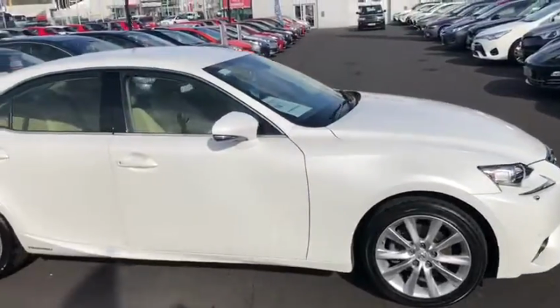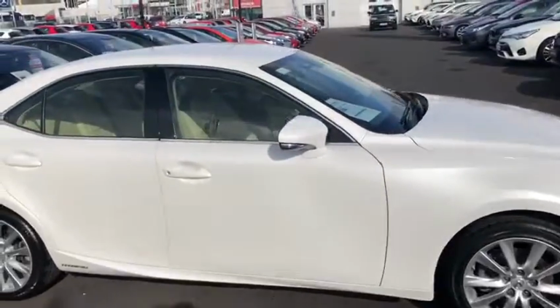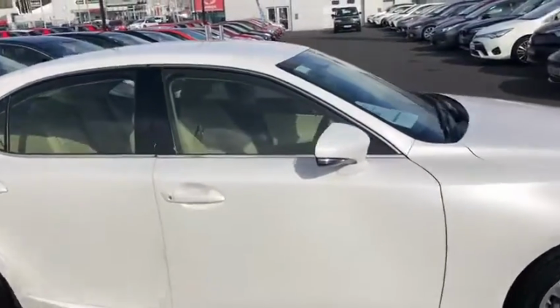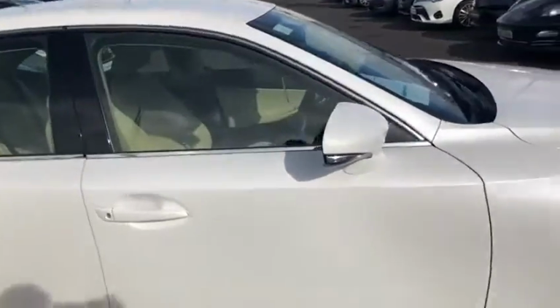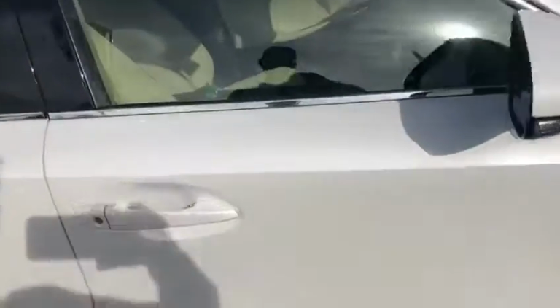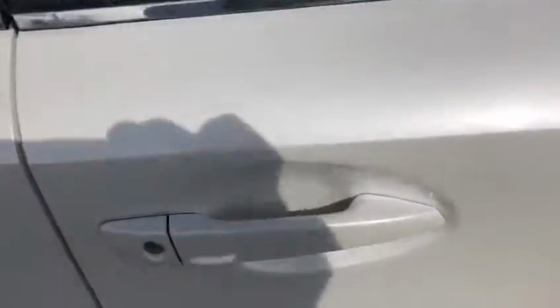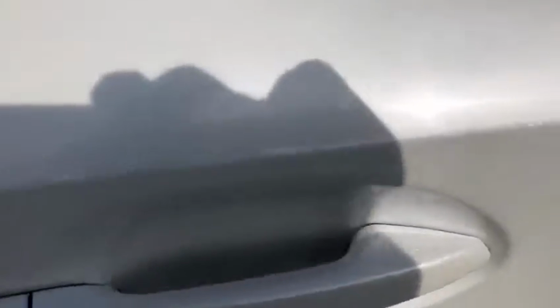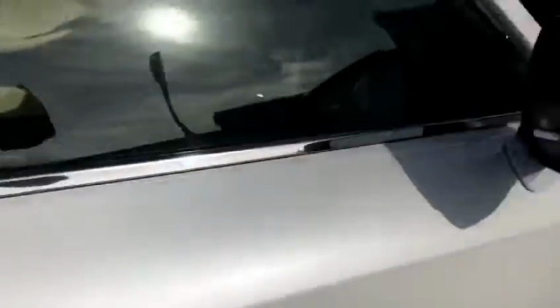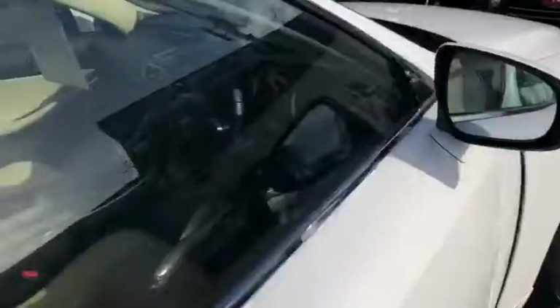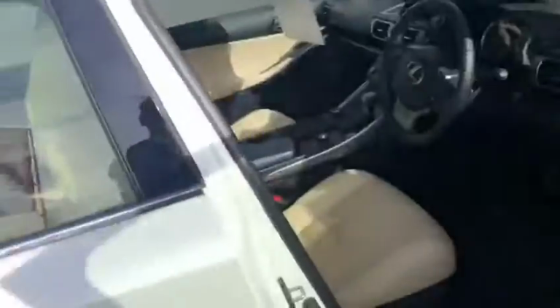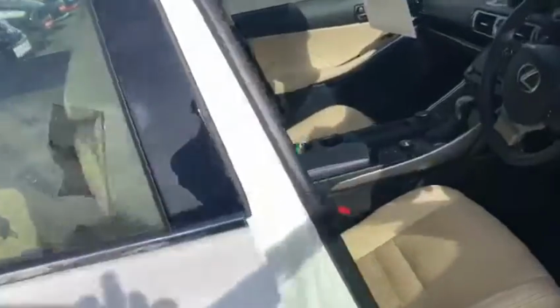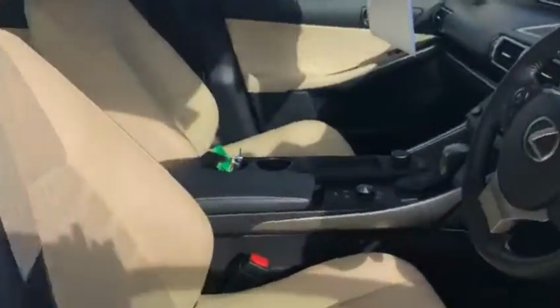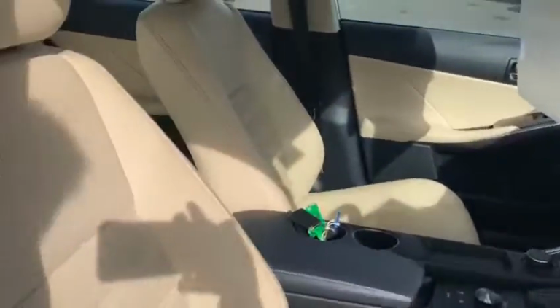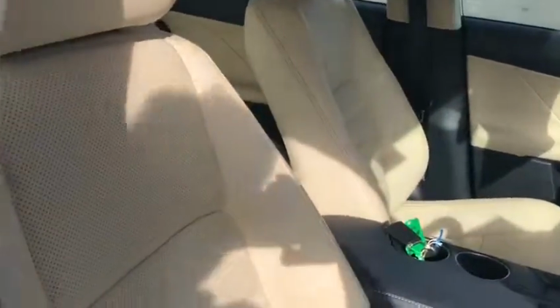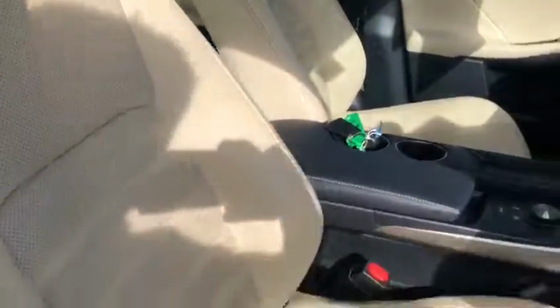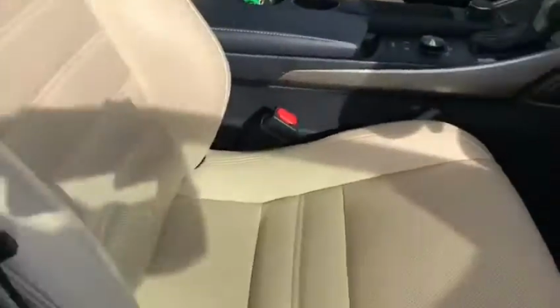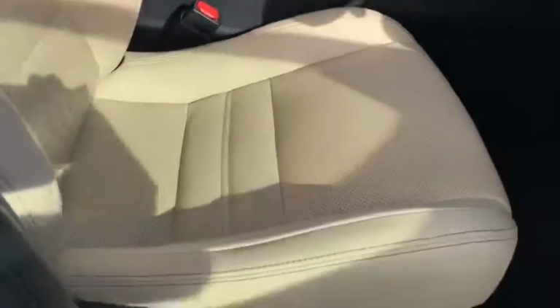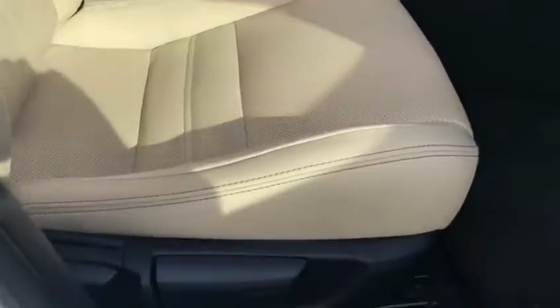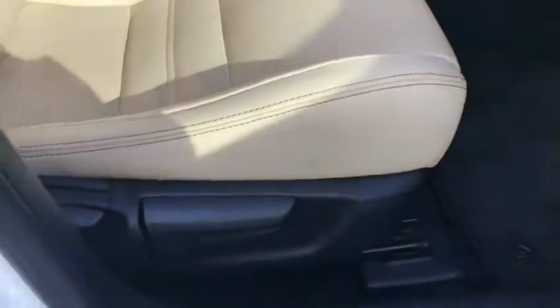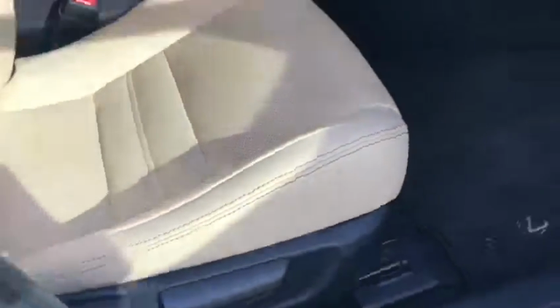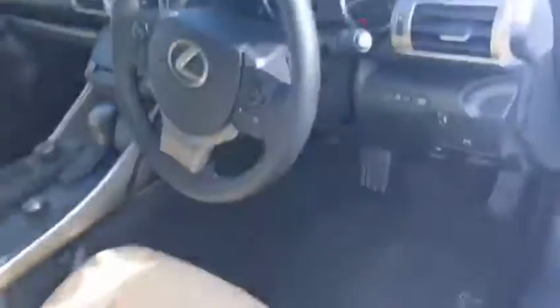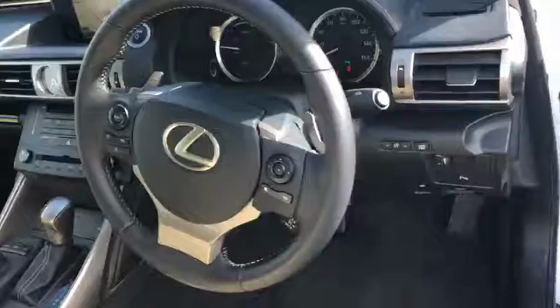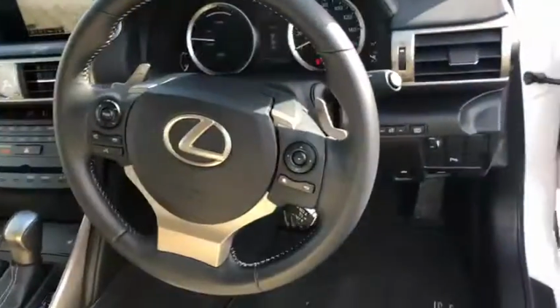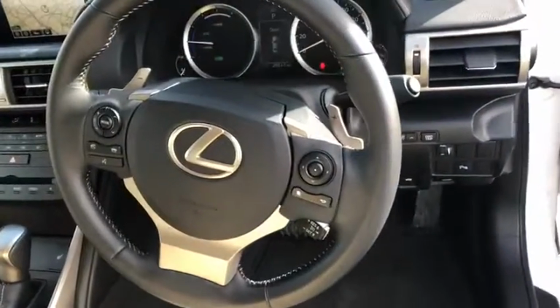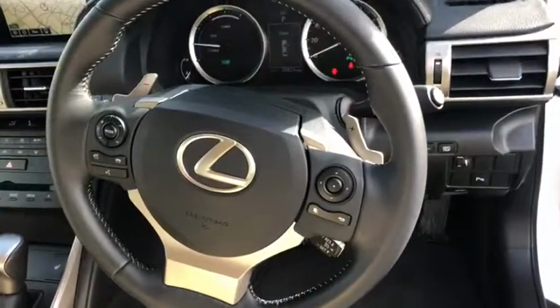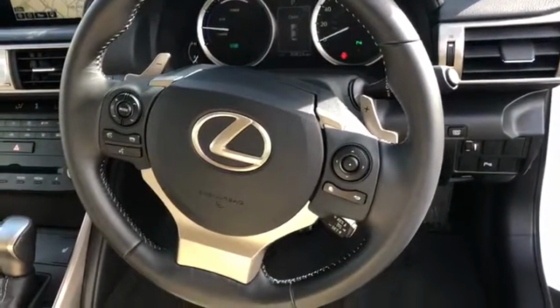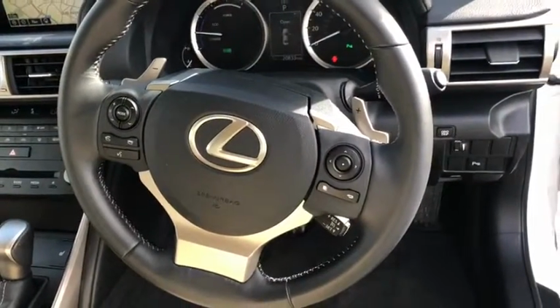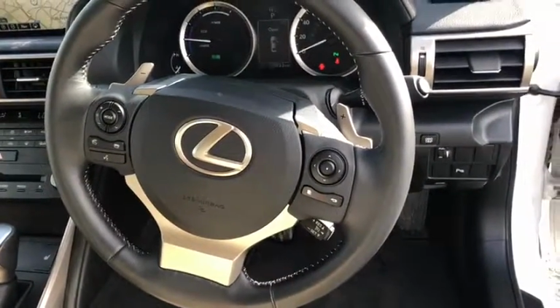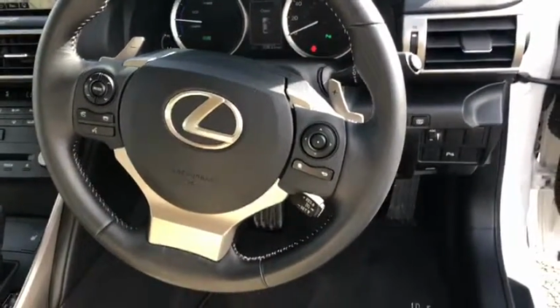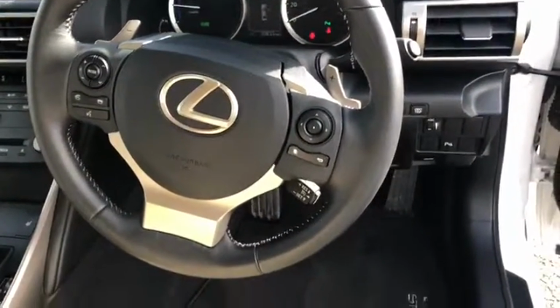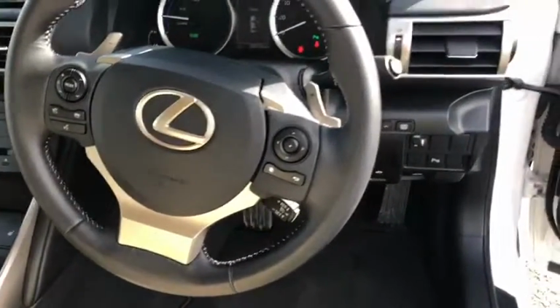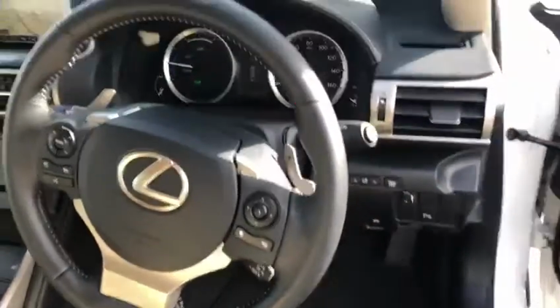Just stepping inside, we have keyless entry. Inside you'll find beige leather perforated seats, a 3-spoke multifunctional steering wheel with cruise control, automatic lights, automatic wipers, and paddle shifts.